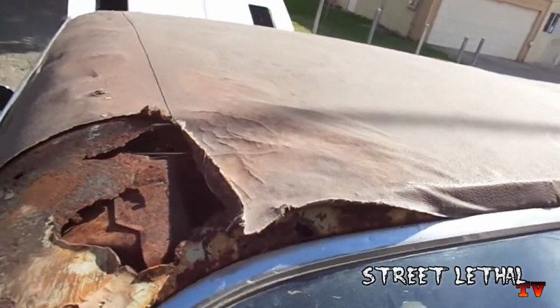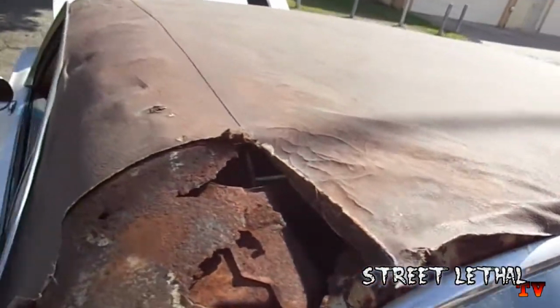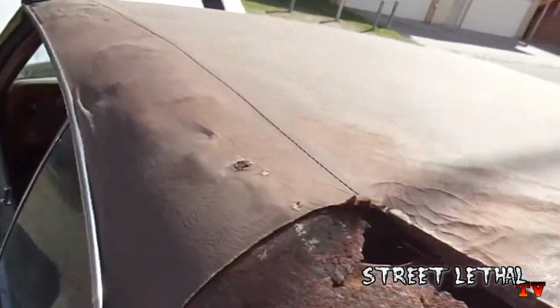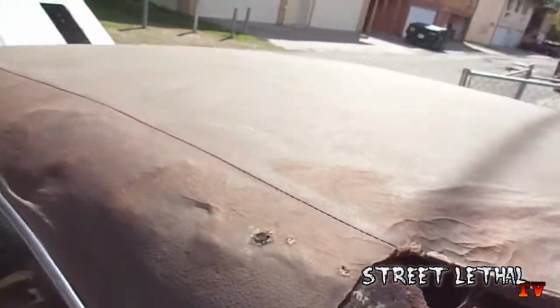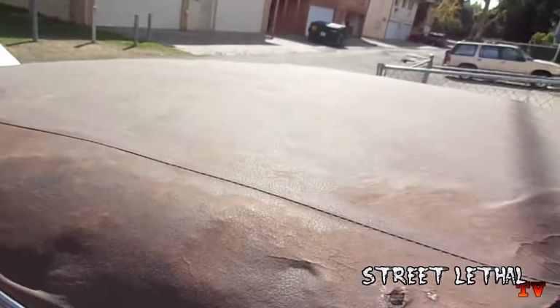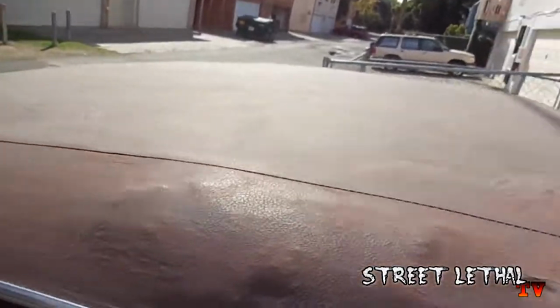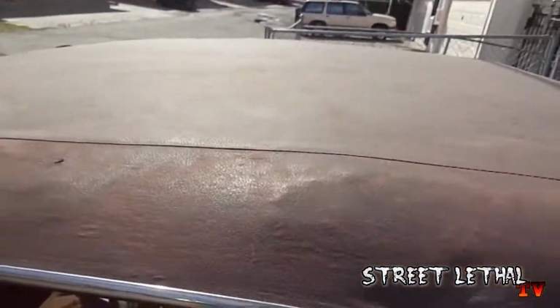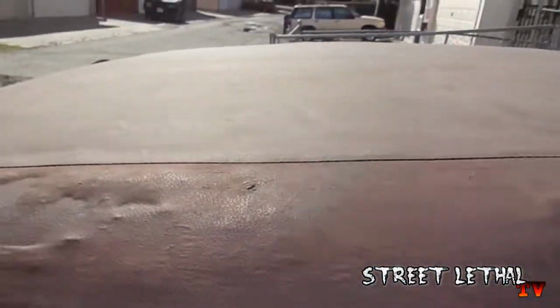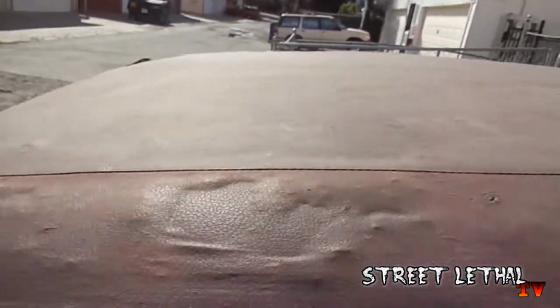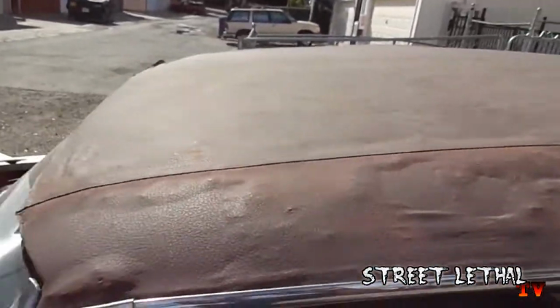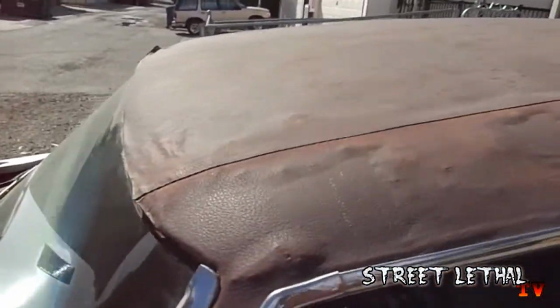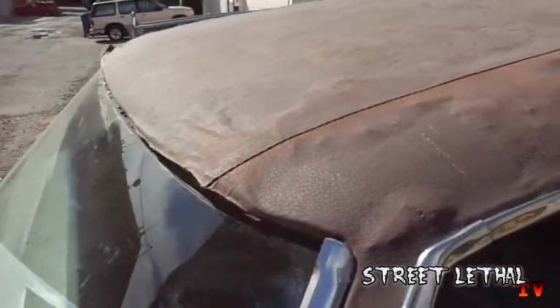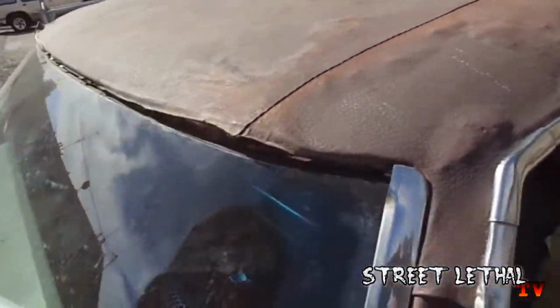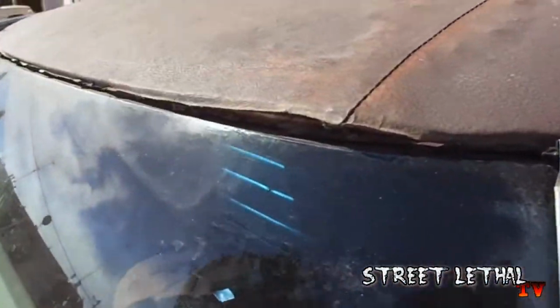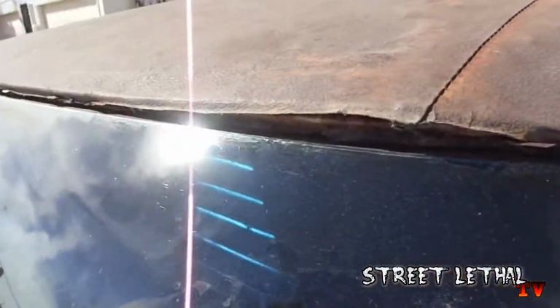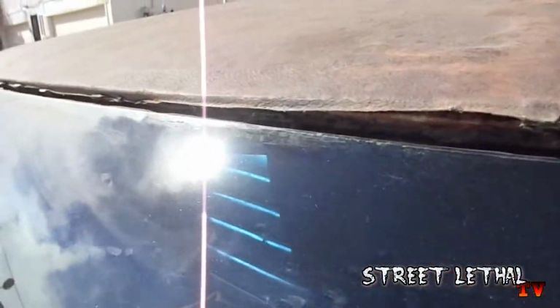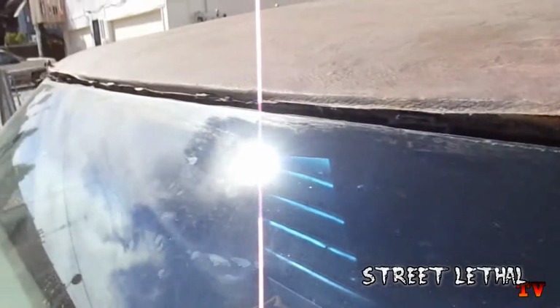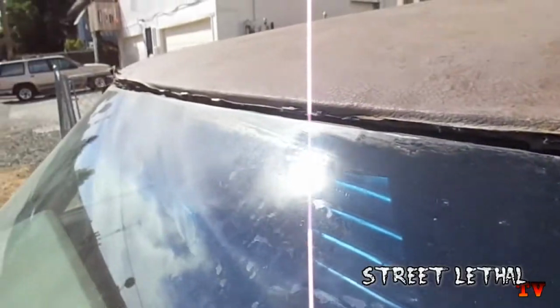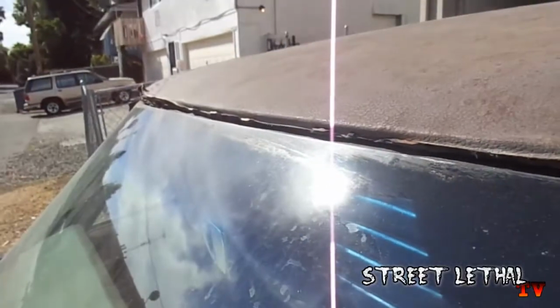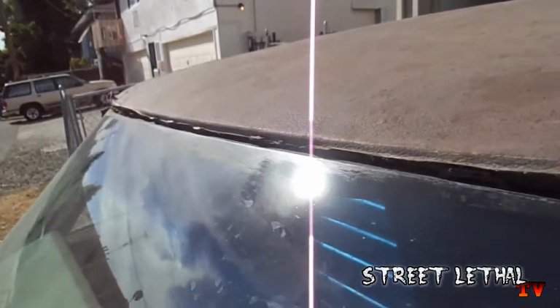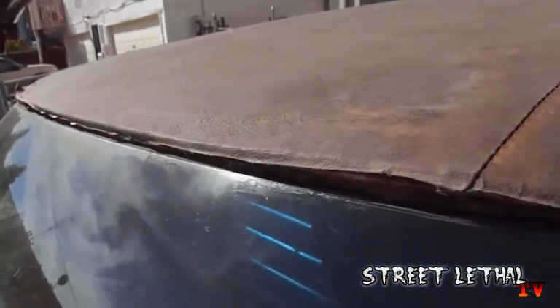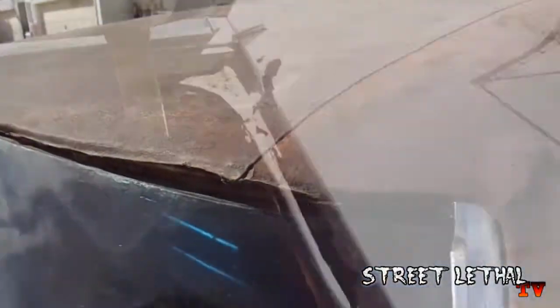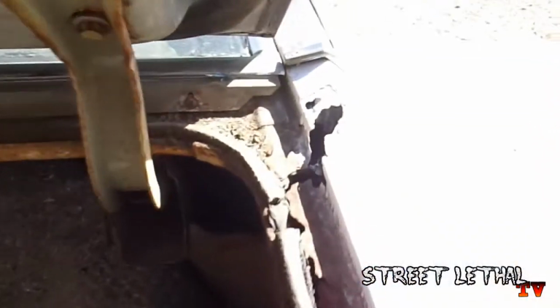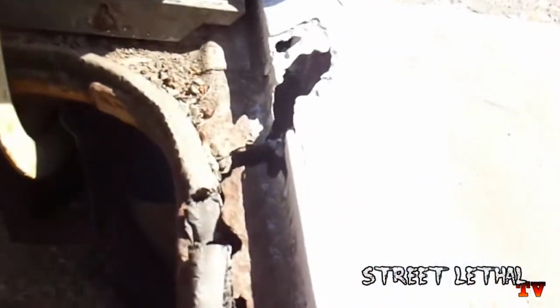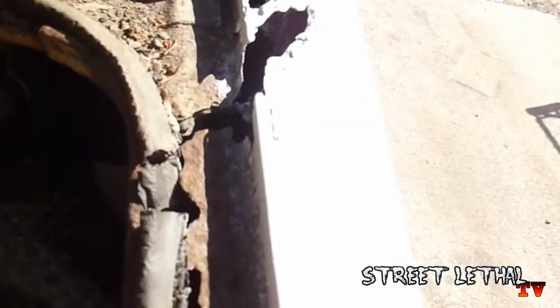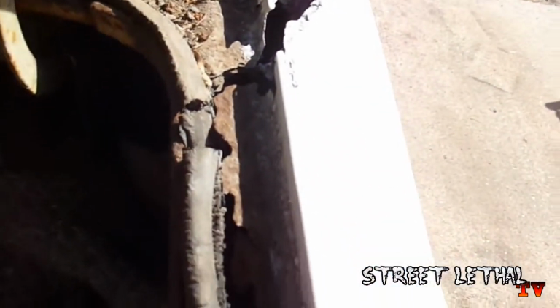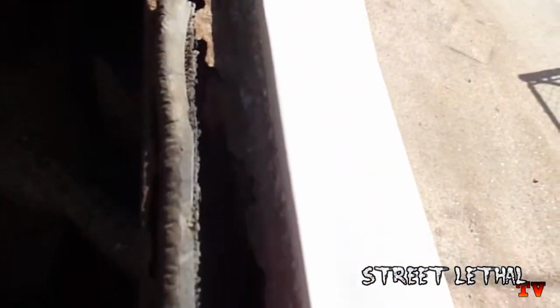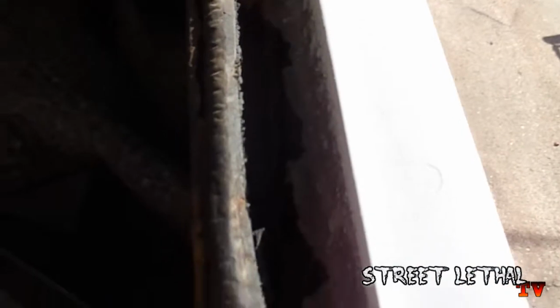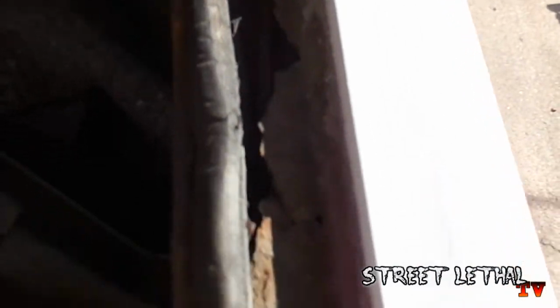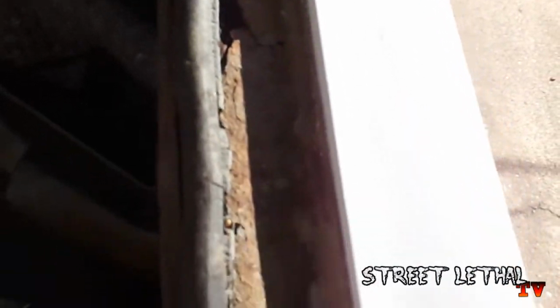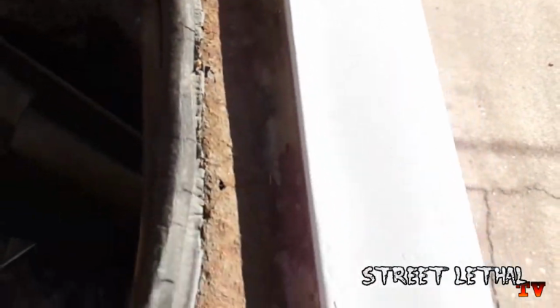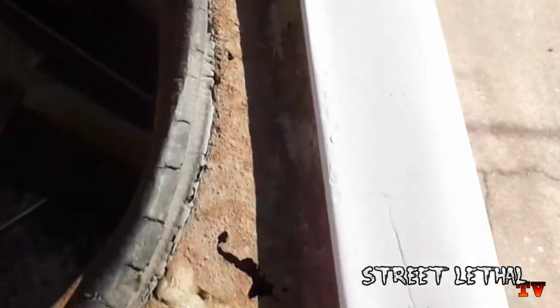The main problem on this body is the roof — it needs to be replaced. They do sell OEM replacement roof skins from the very top of the windshield to the very back where the crack is. Here's a look inside the trunk.